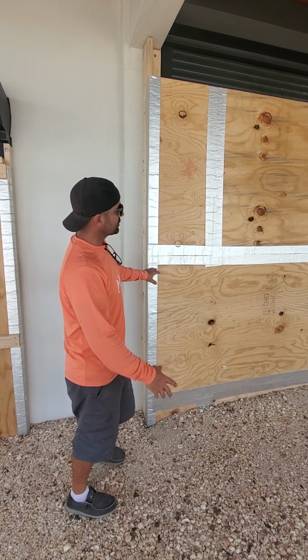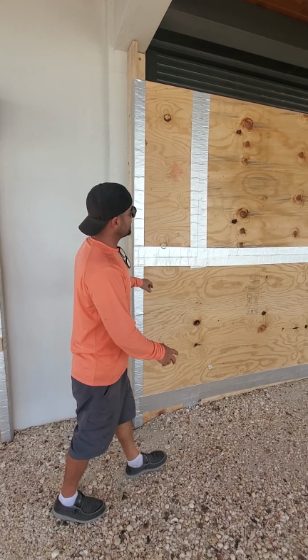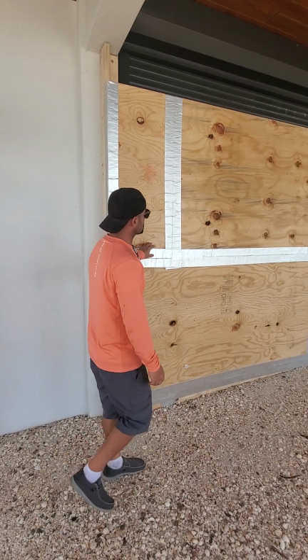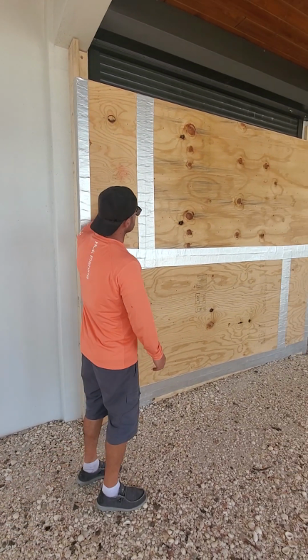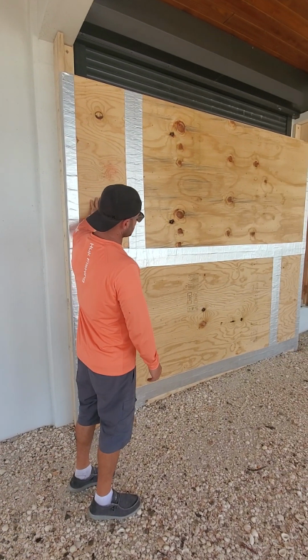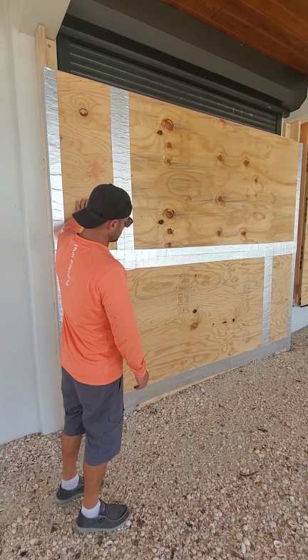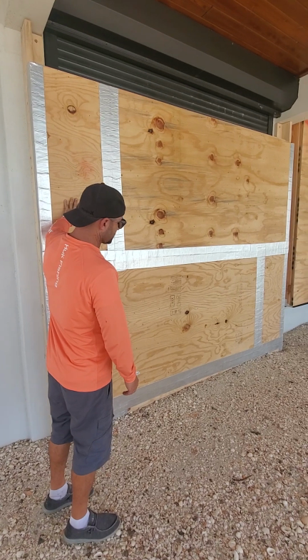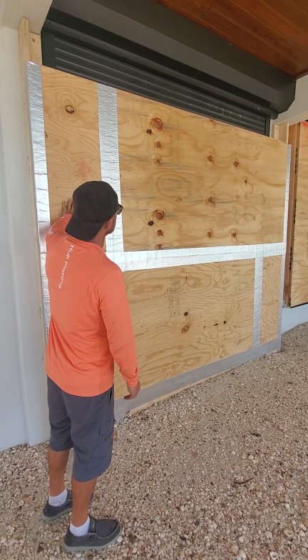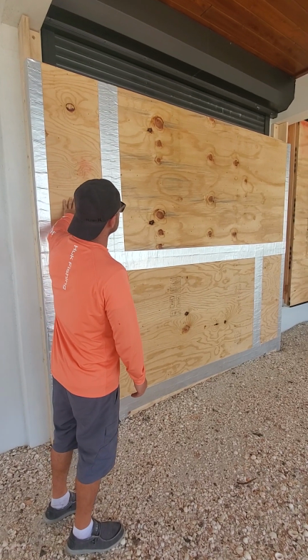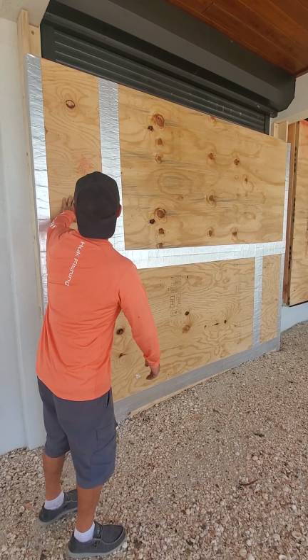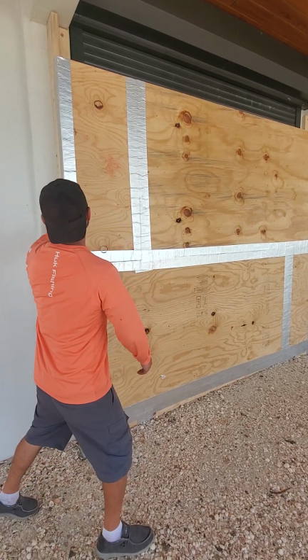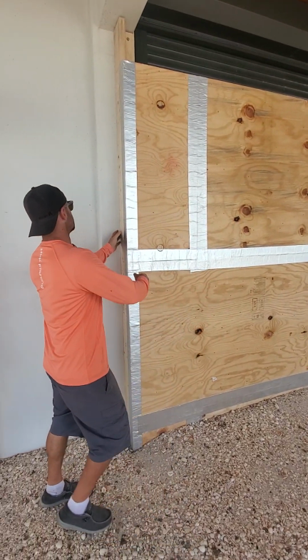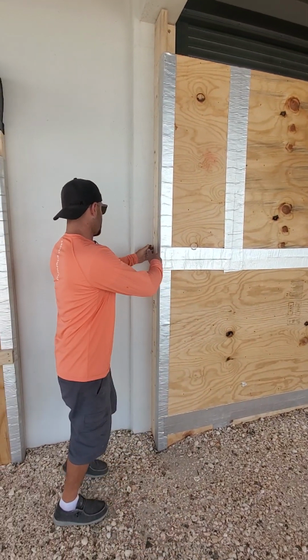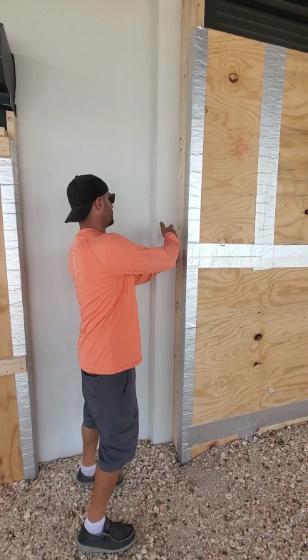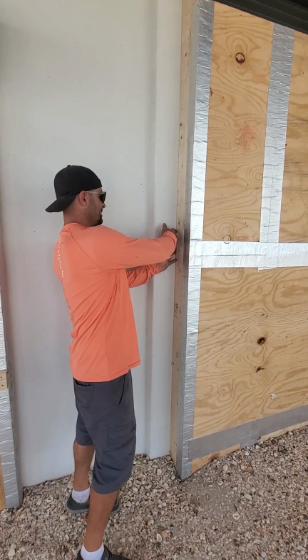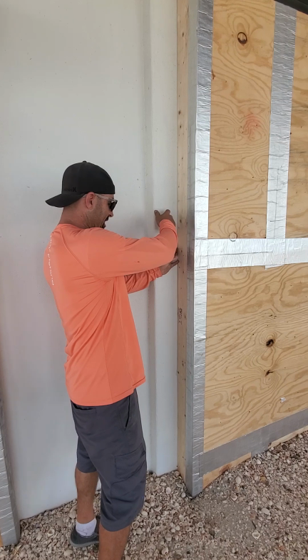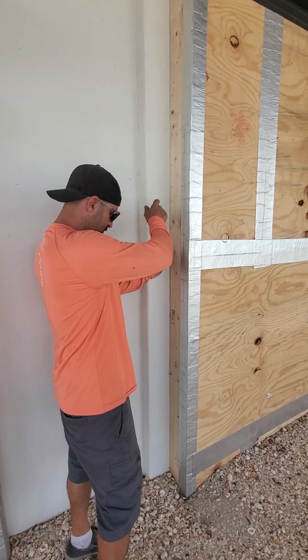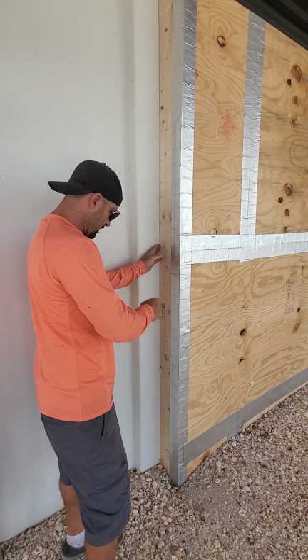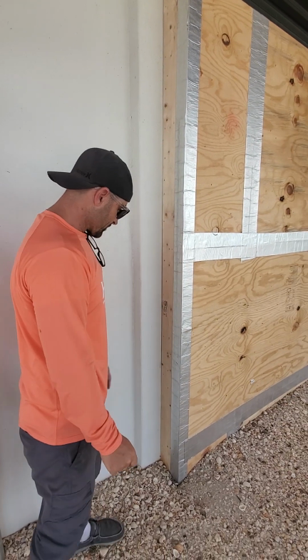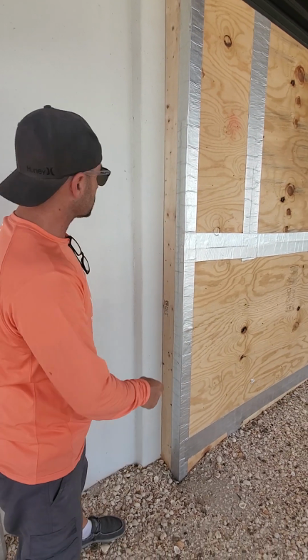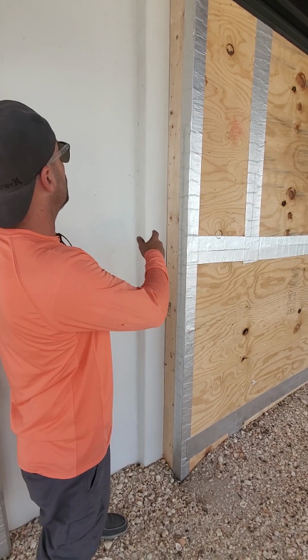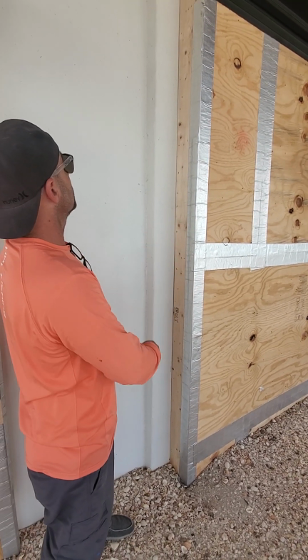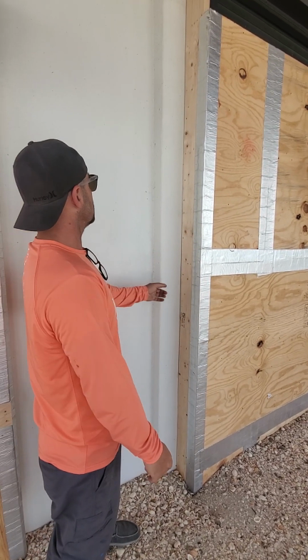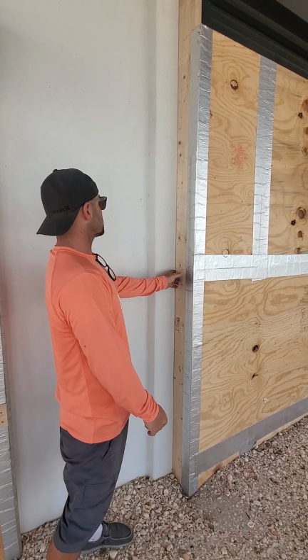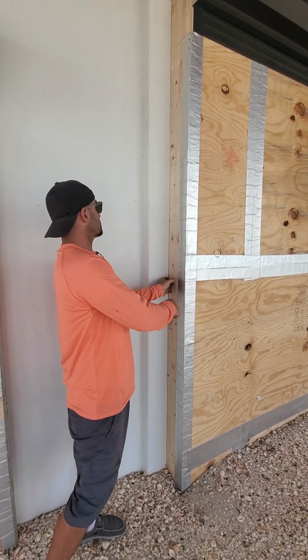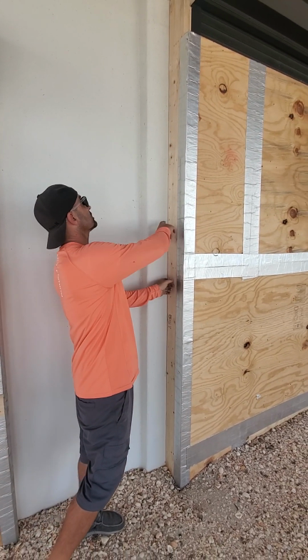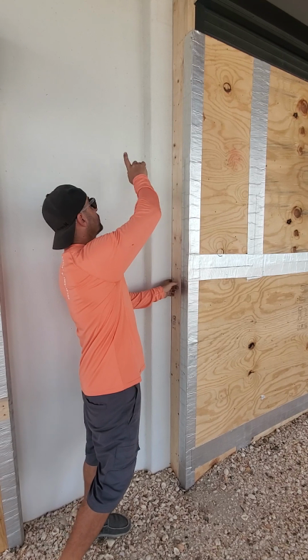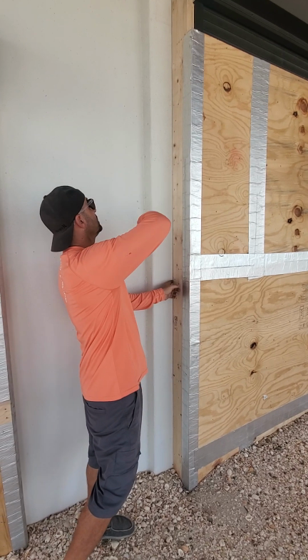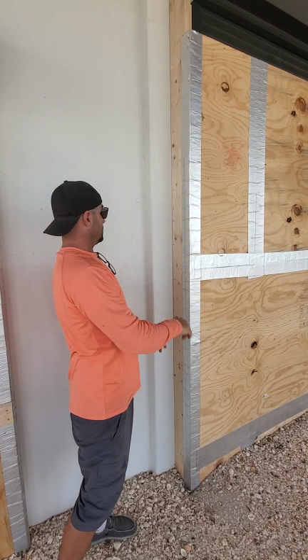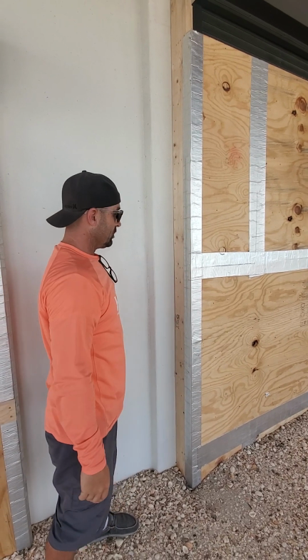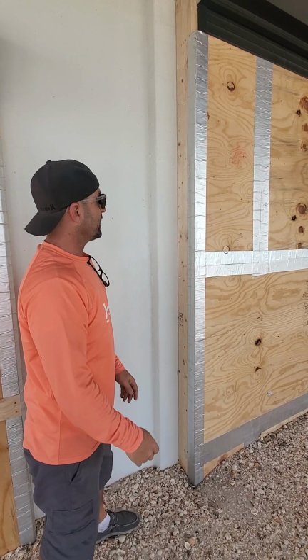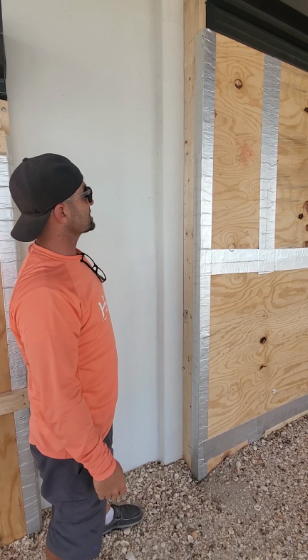Staggered the seams, put a ton of screws in it, and behind where we fastened it to the house, we put rolled foam that sticks to the 2x4, and it worked fantastic.